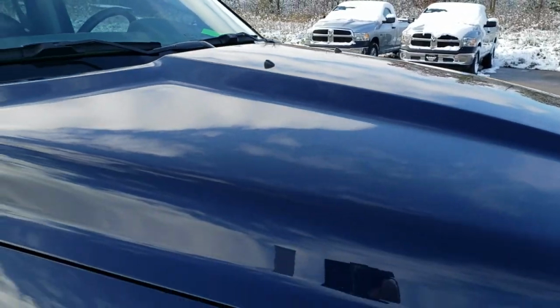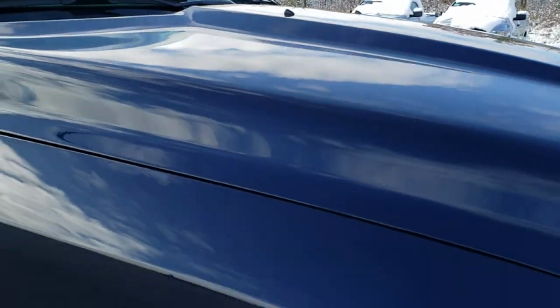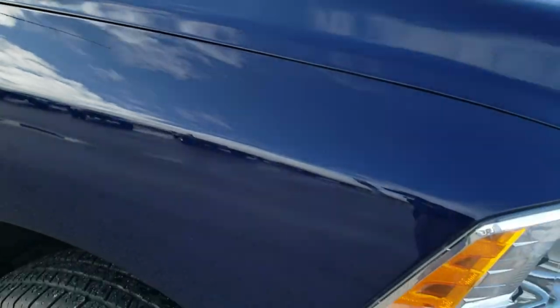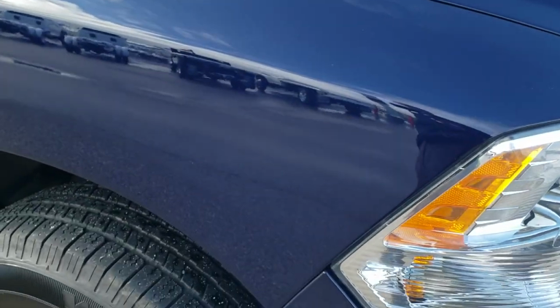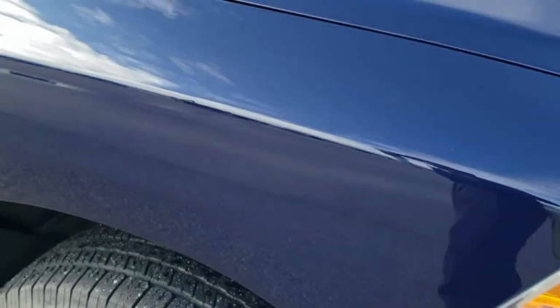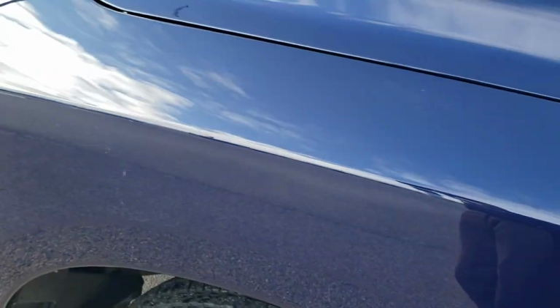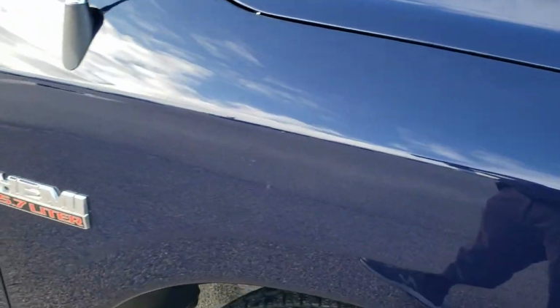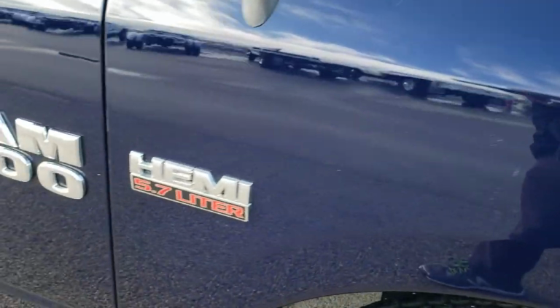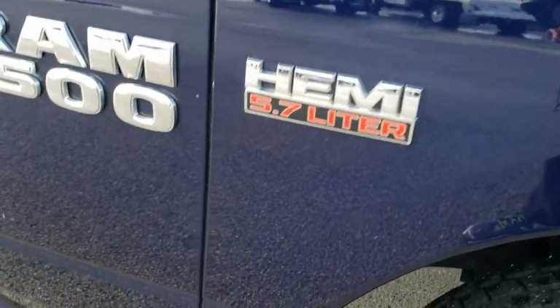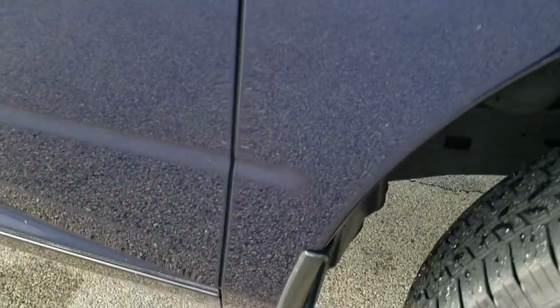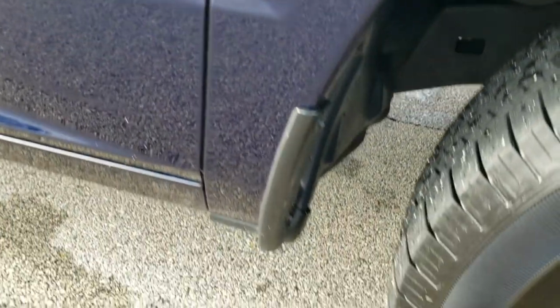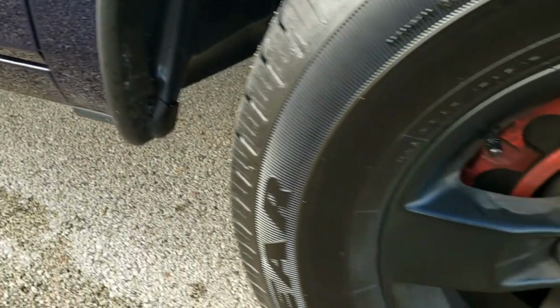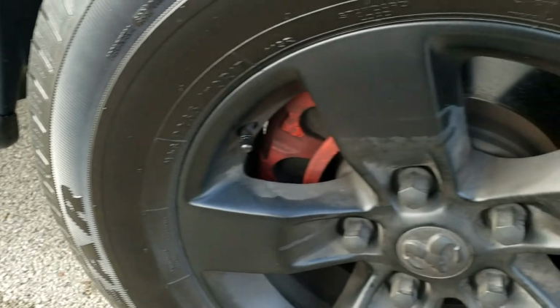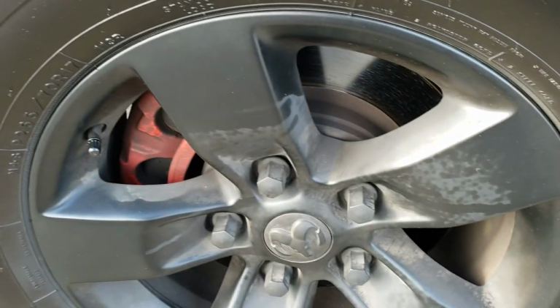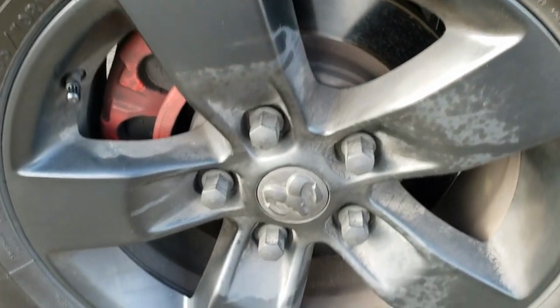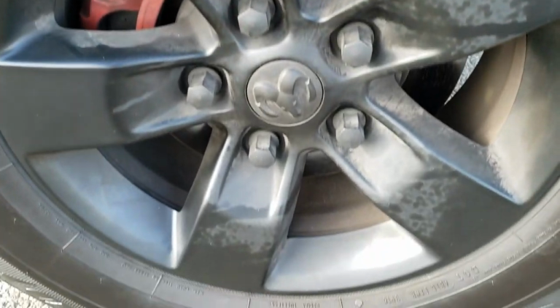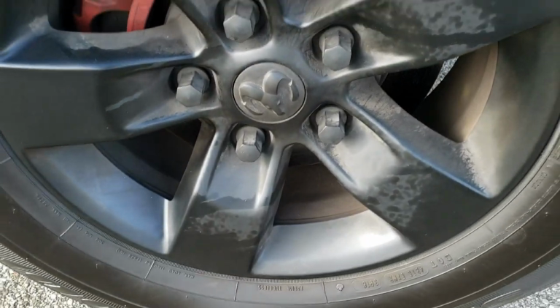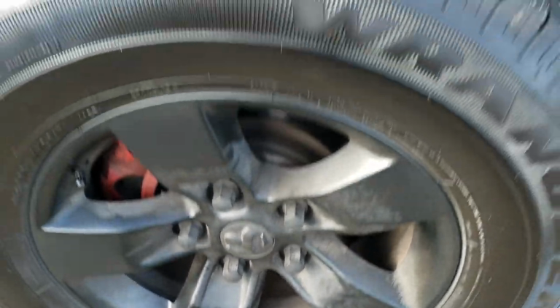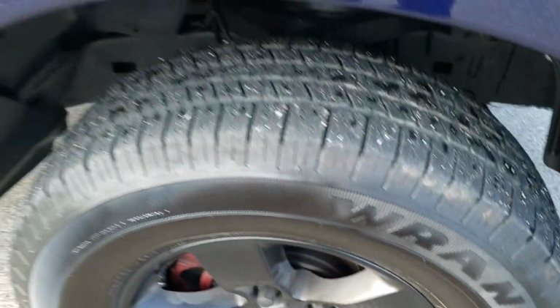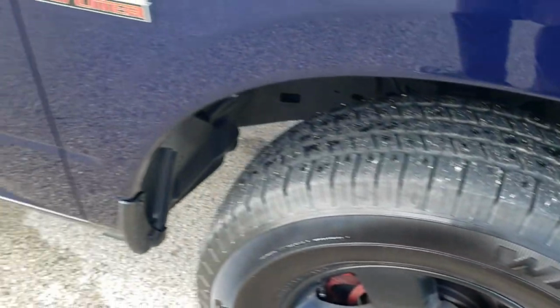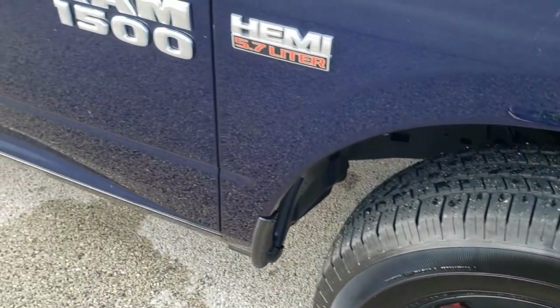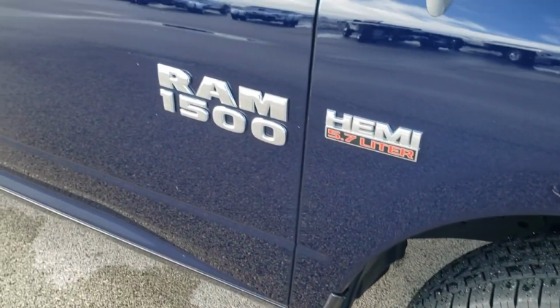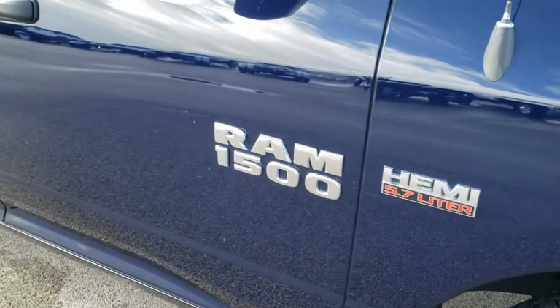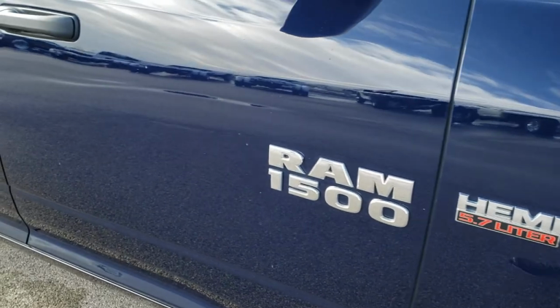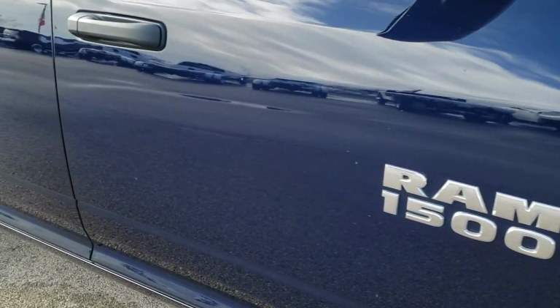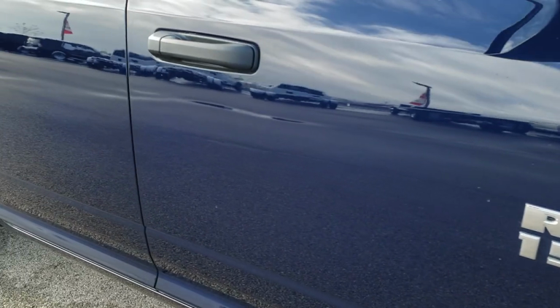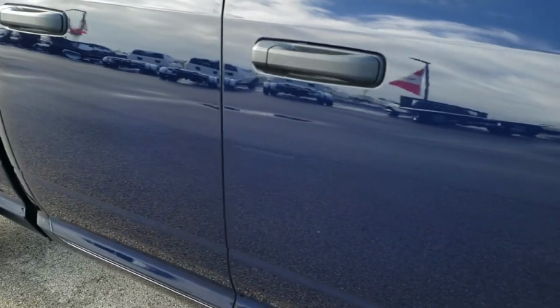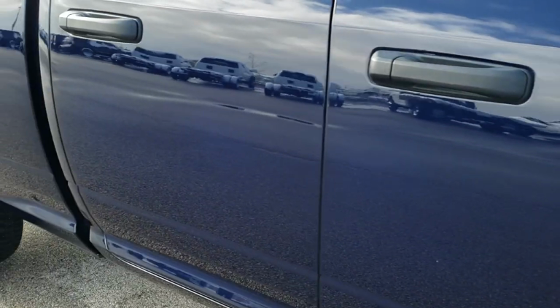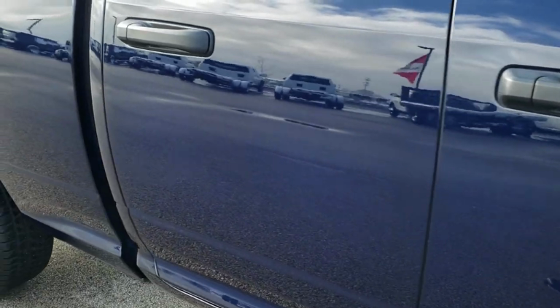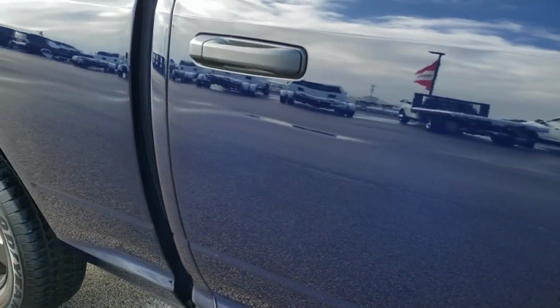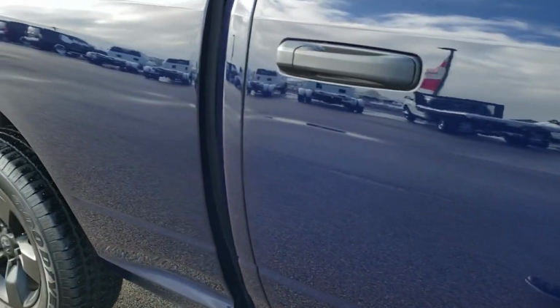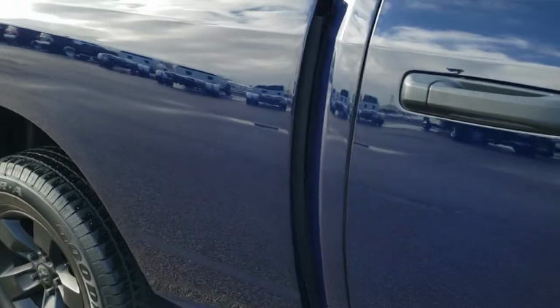The hood is in excellent condition as well. This is my favorite color on the Rams — the dark blue pearl. Passenger side rim has no scuffs or scrapes. And as you go down this side of the truck you can see just how clean the body is, how reflective and mirror-like that paint is.